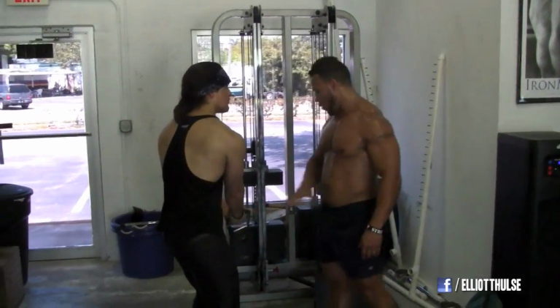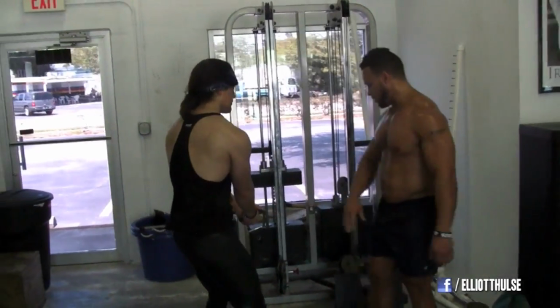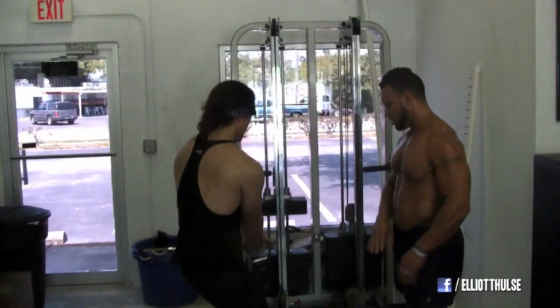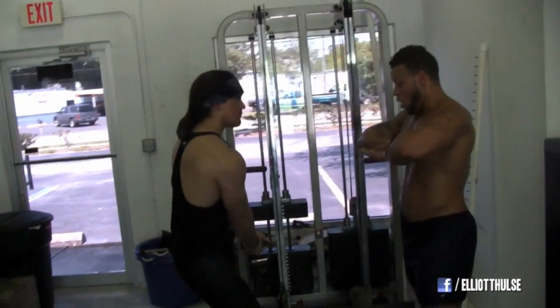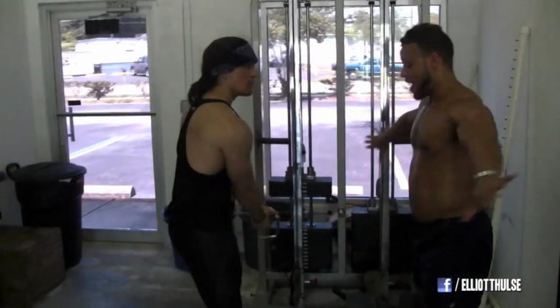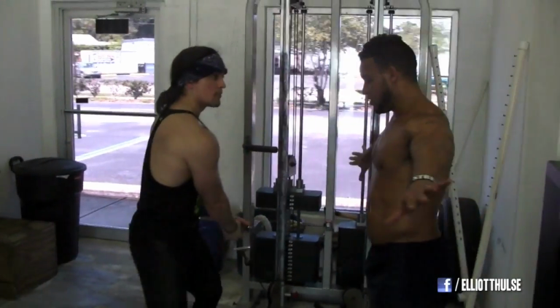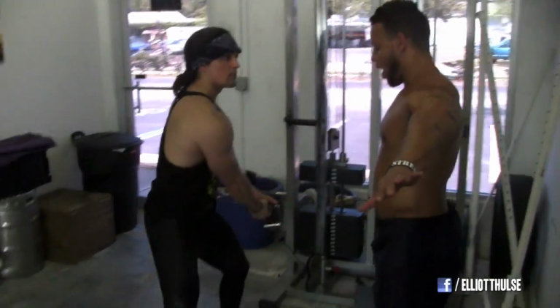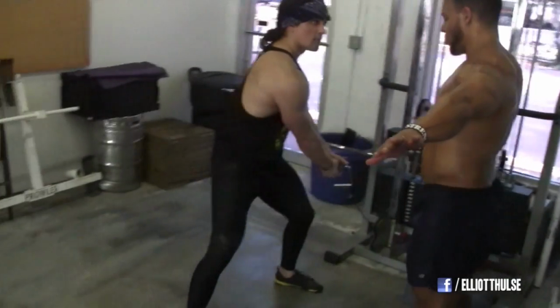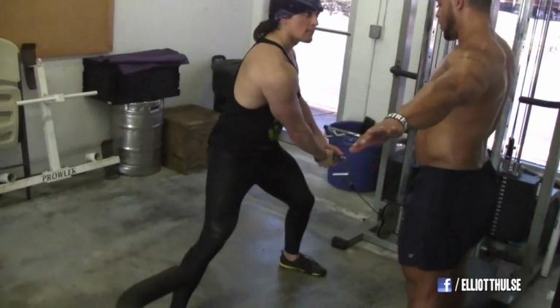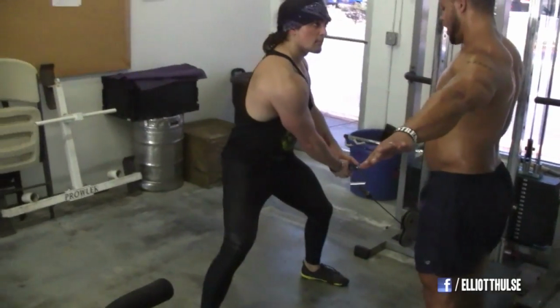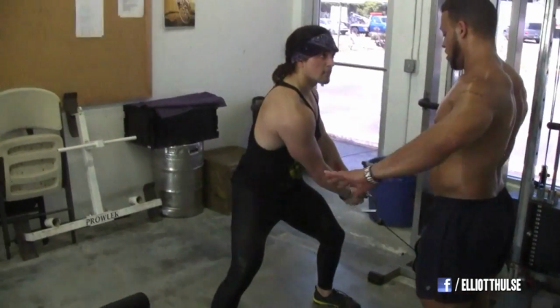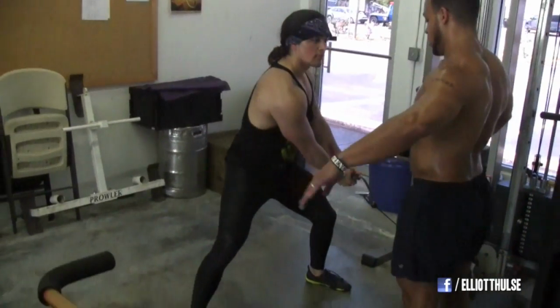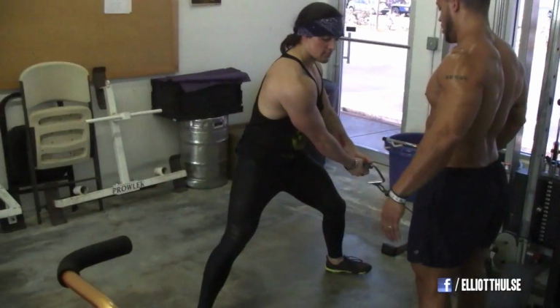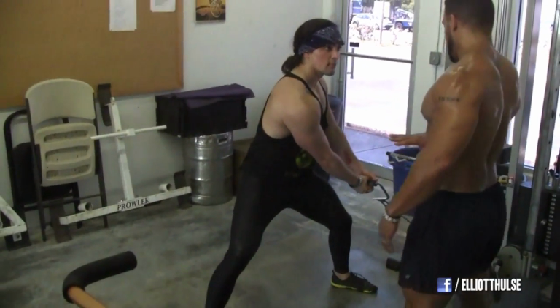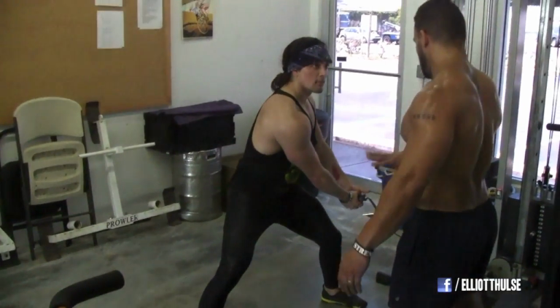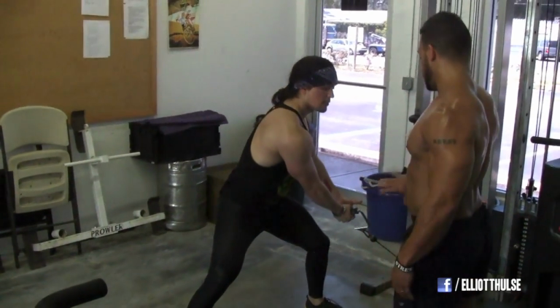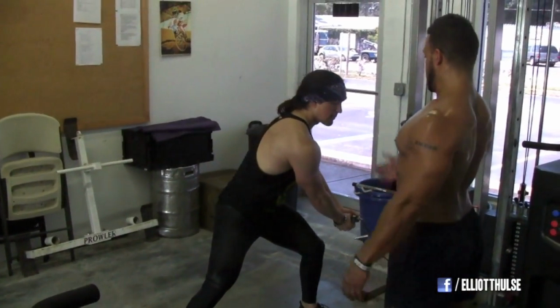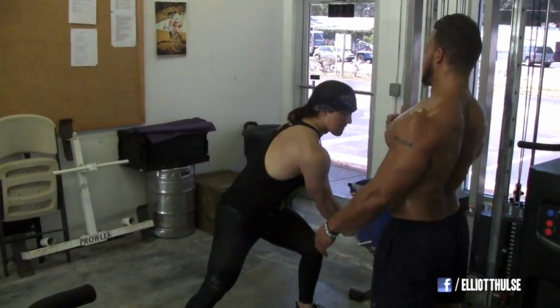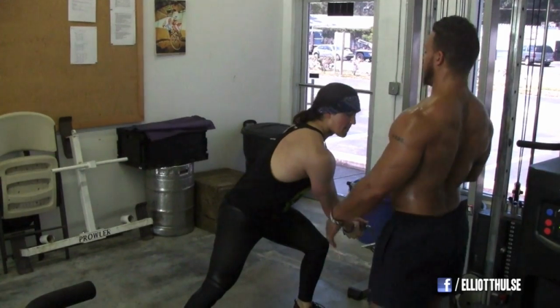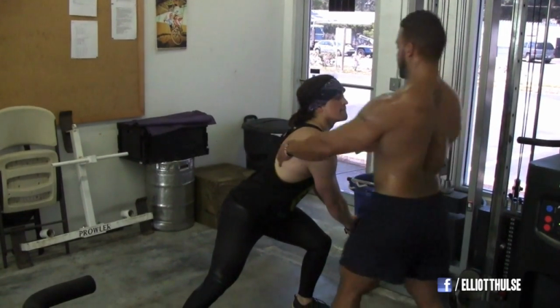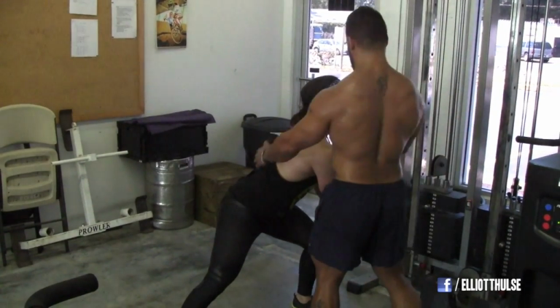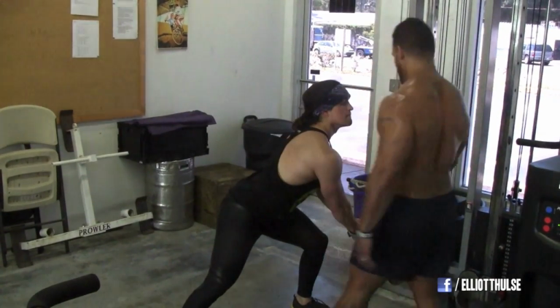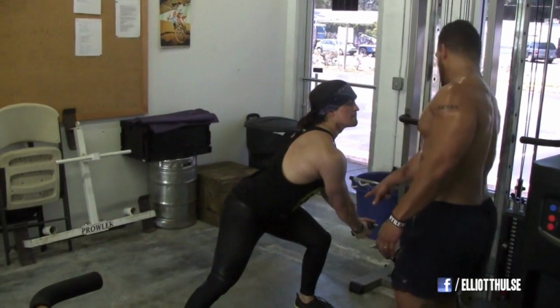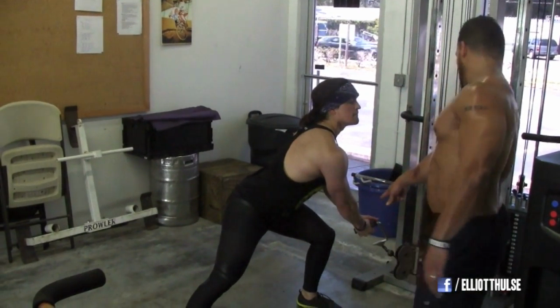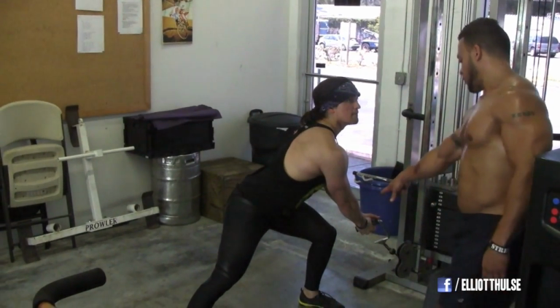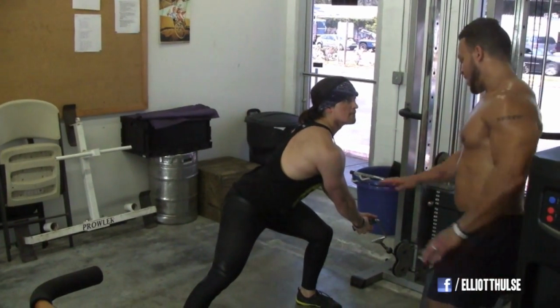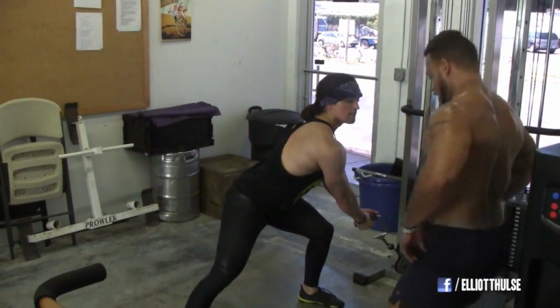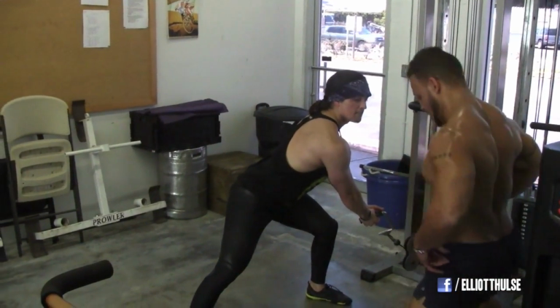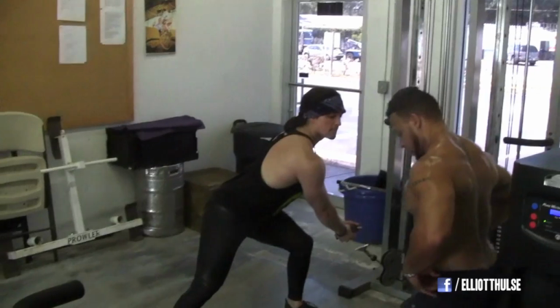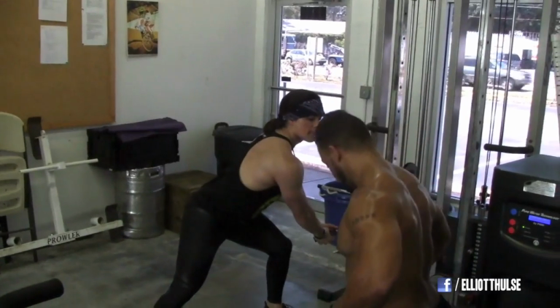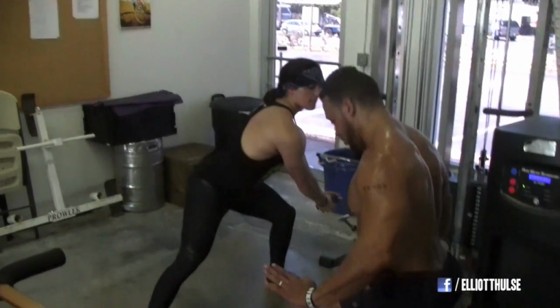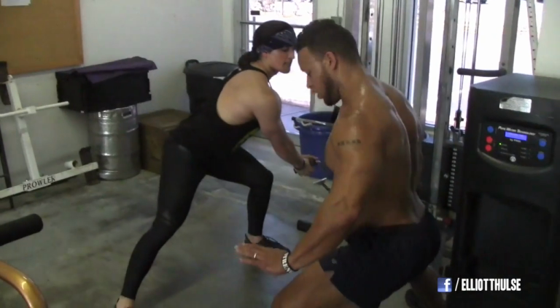Walk in a little closer. Wide base, real wide. Wide, wide, wide. Turn. Good. Shift into this knee. Show your chest up like you did before. Good. As you shift from that leg into this one, keep your toes straight.